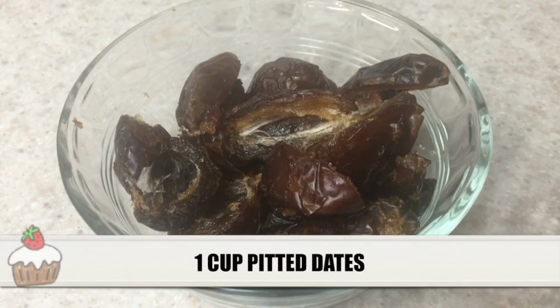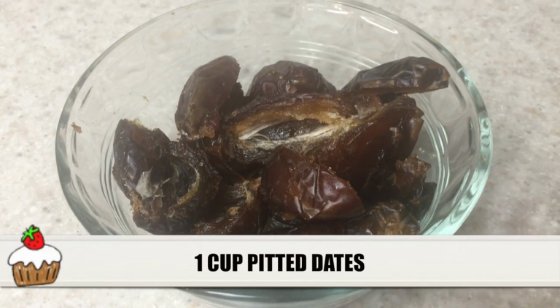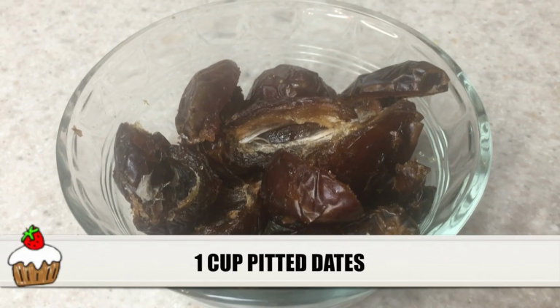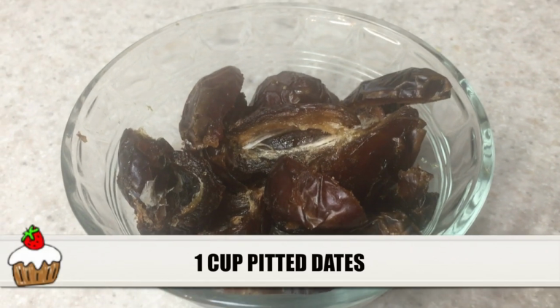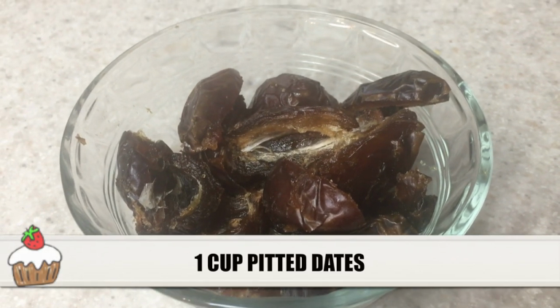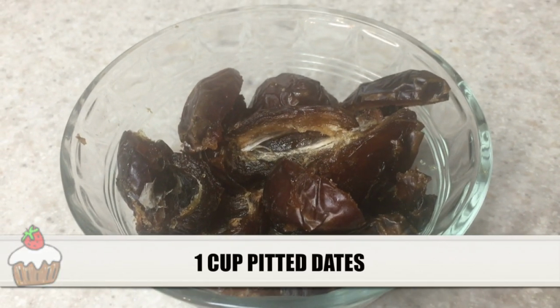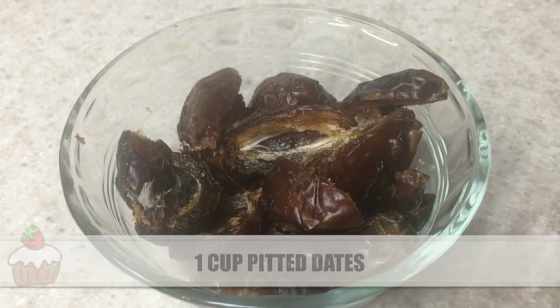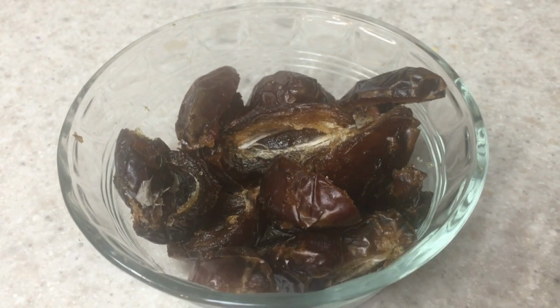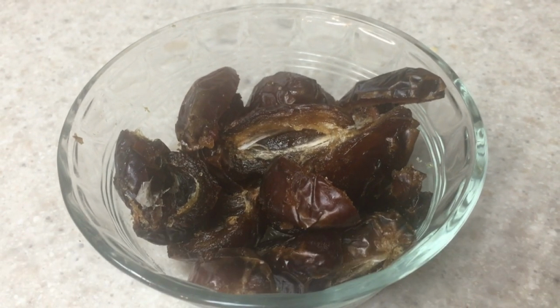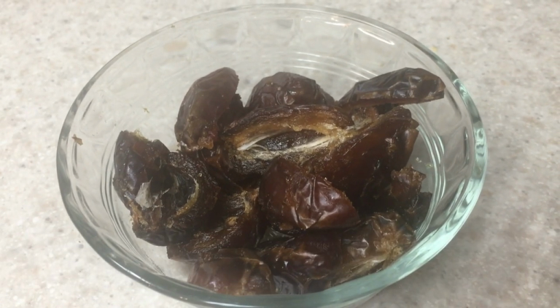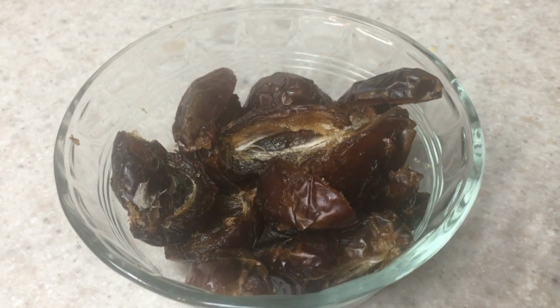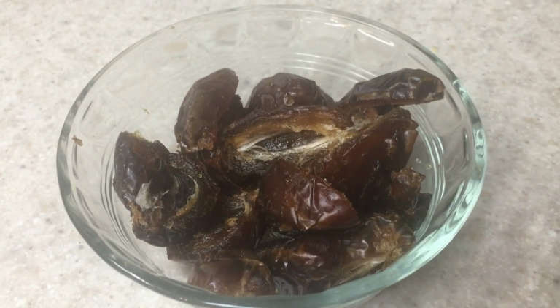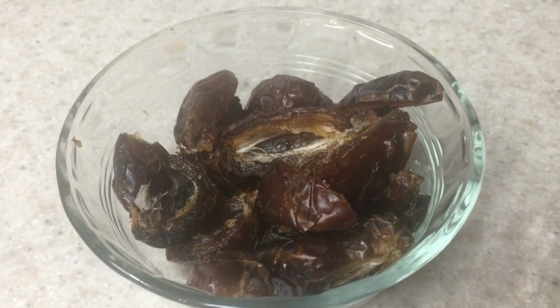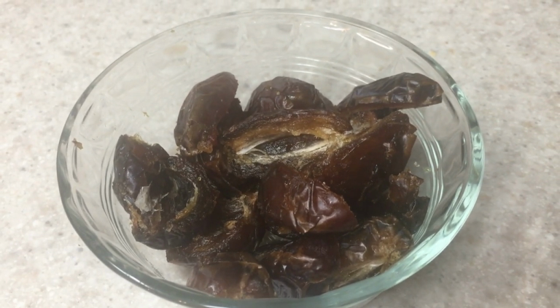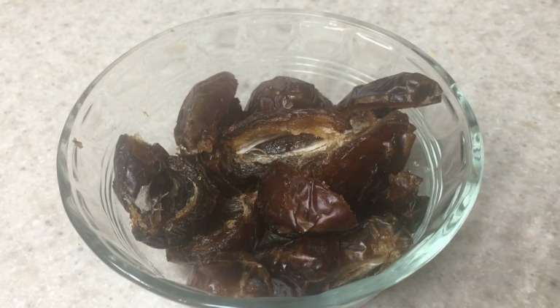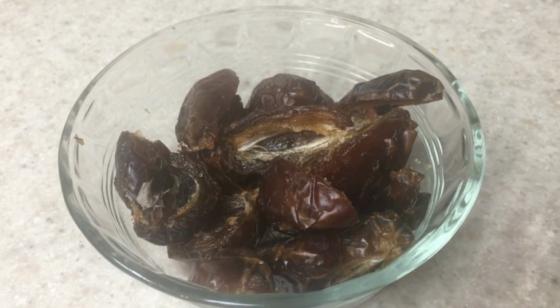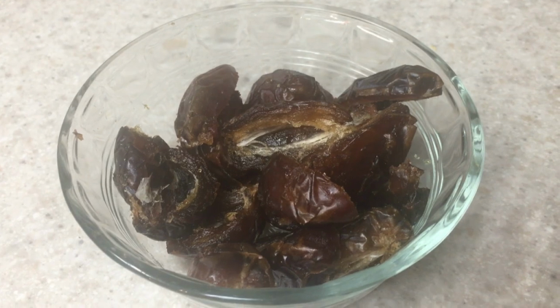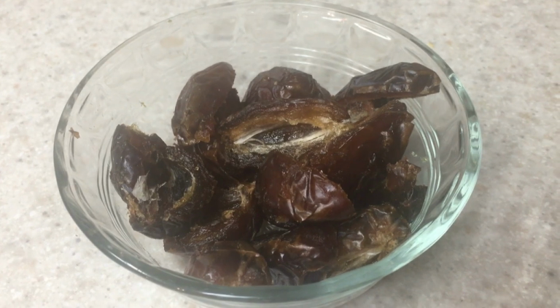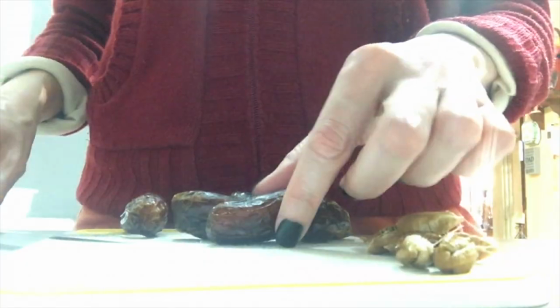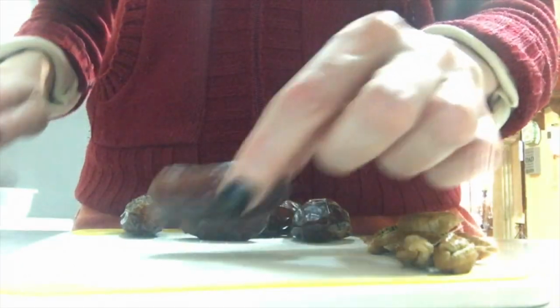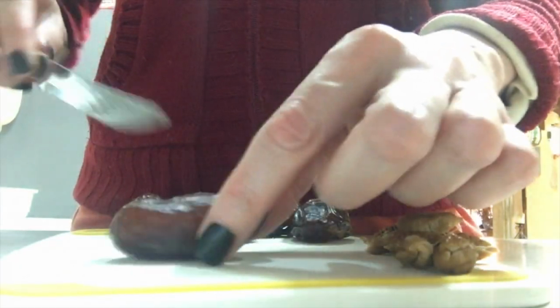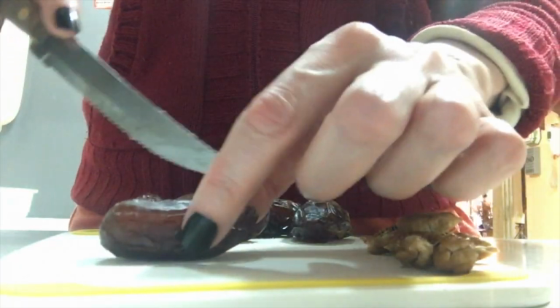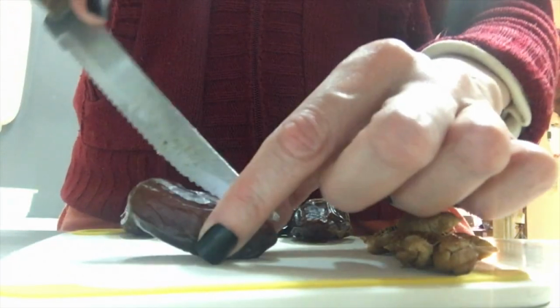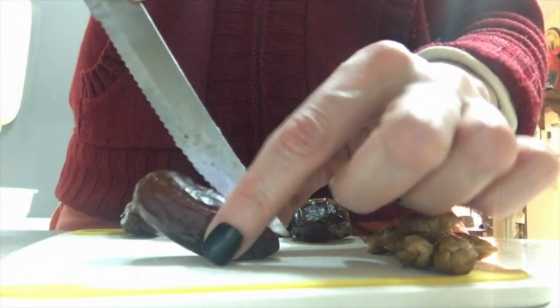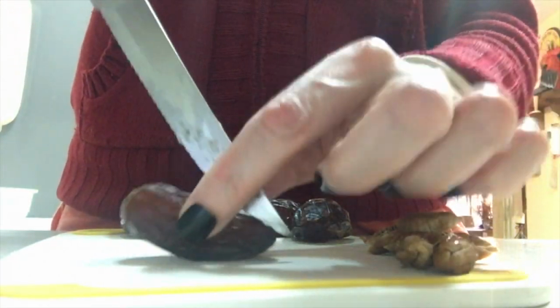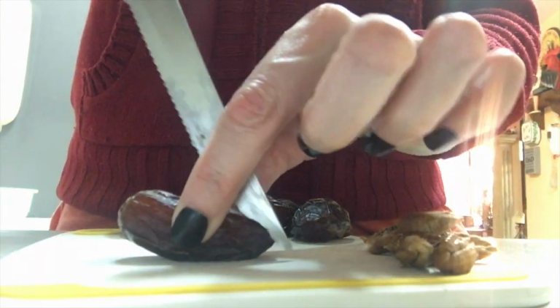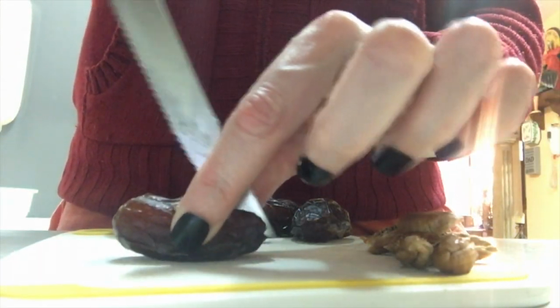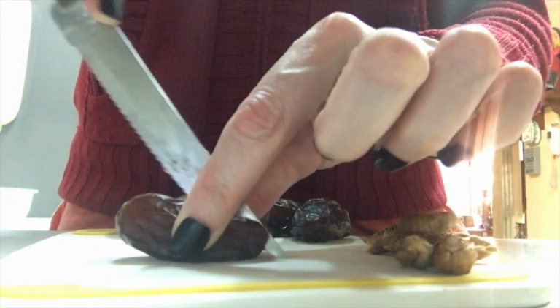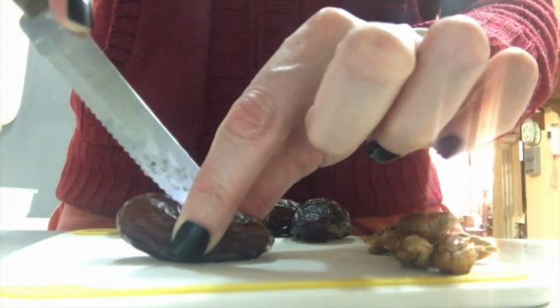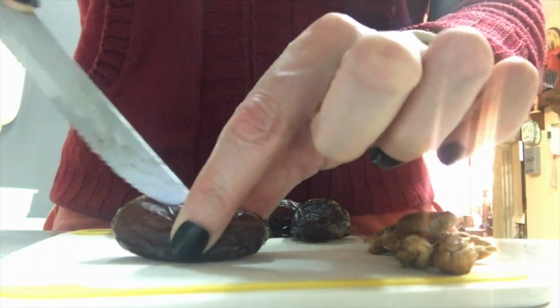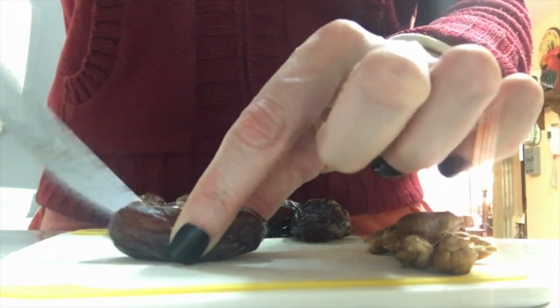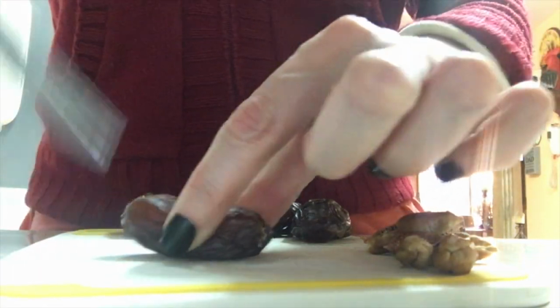The recipe calls for one cup of peanut dates. The way that I did it is just simply cutting this in half with my knife and just removing the part in the middle — it's pretty easy.